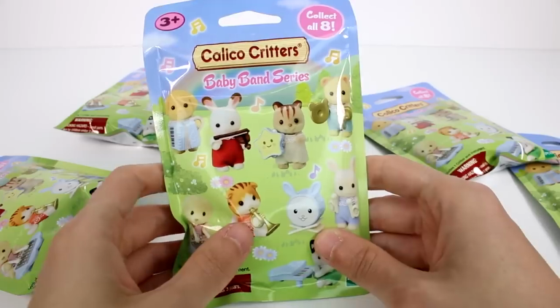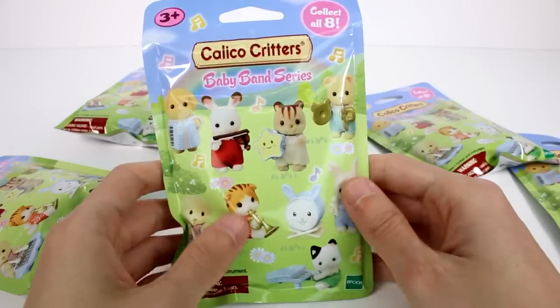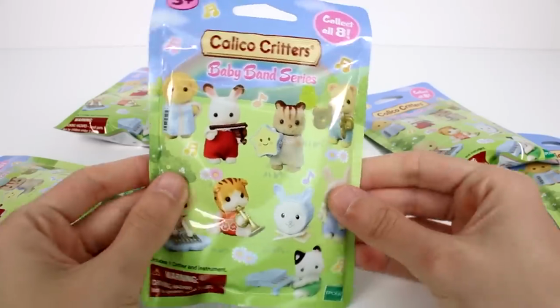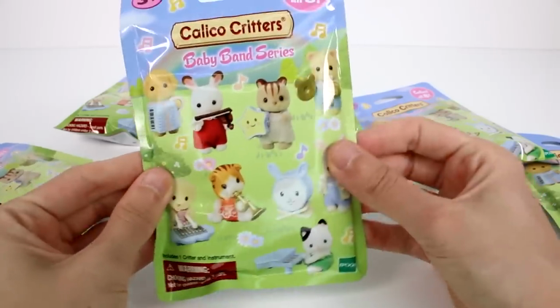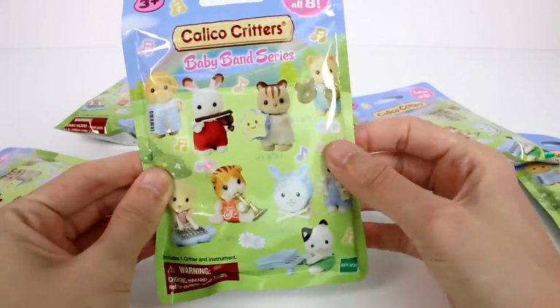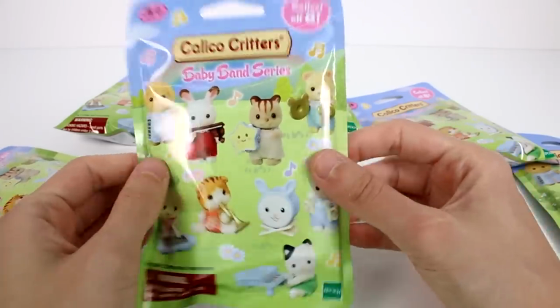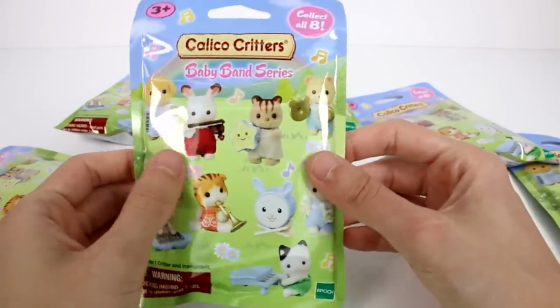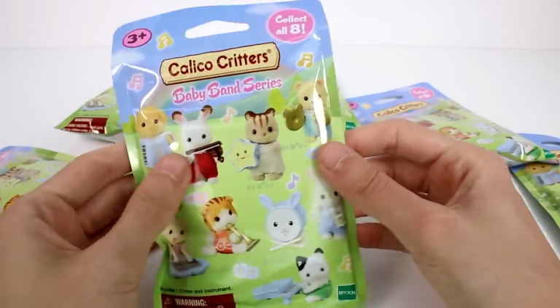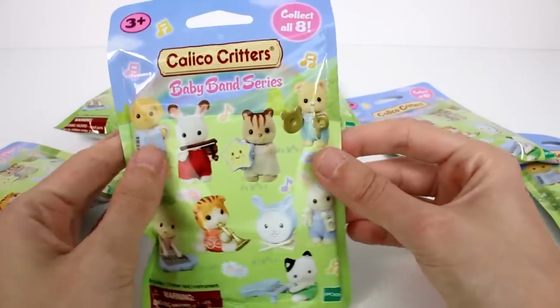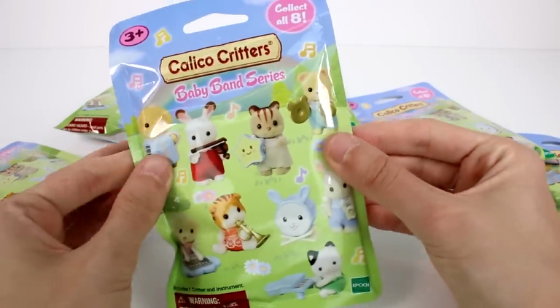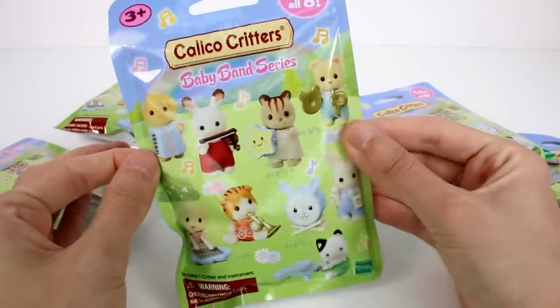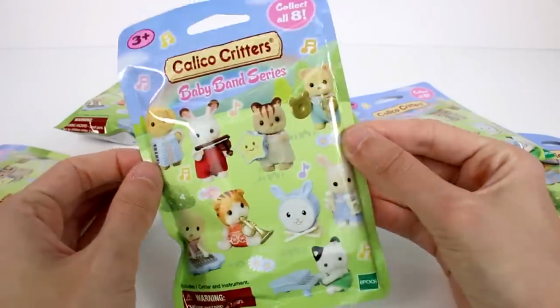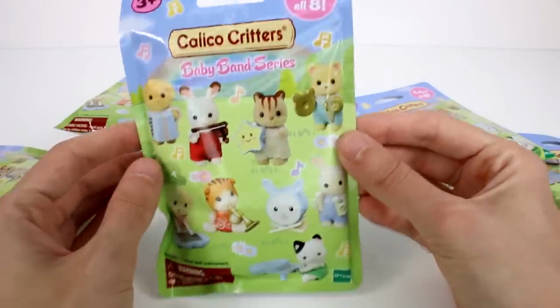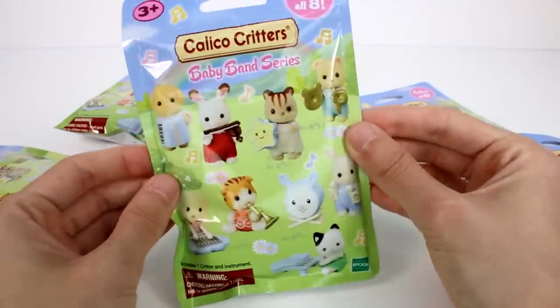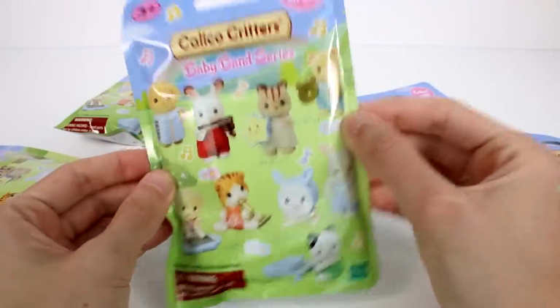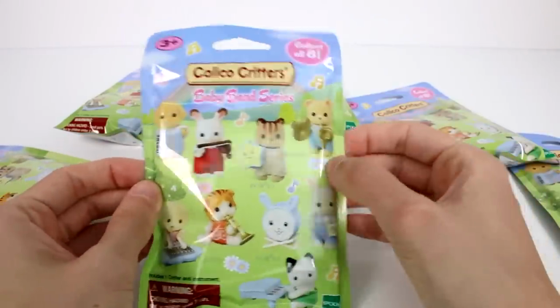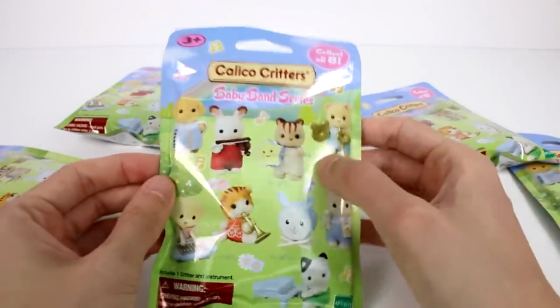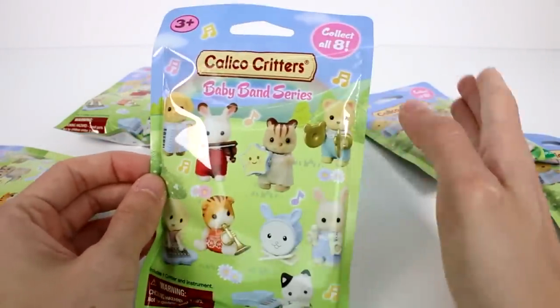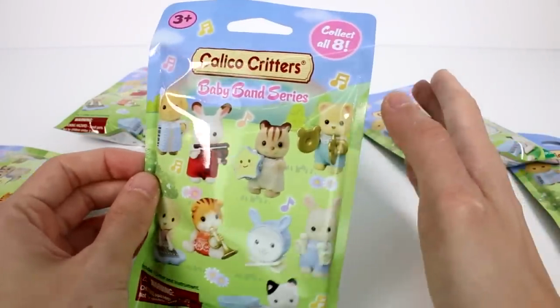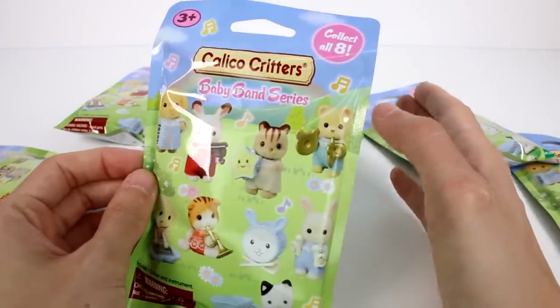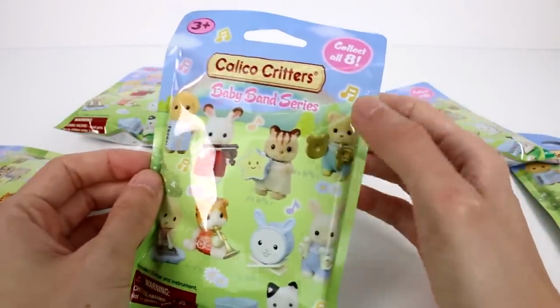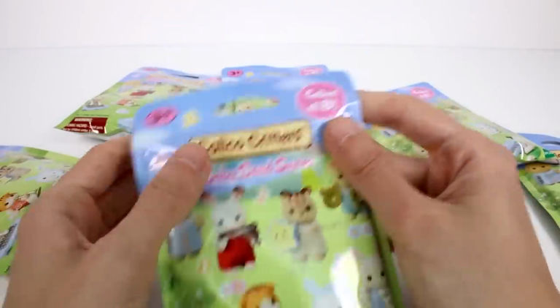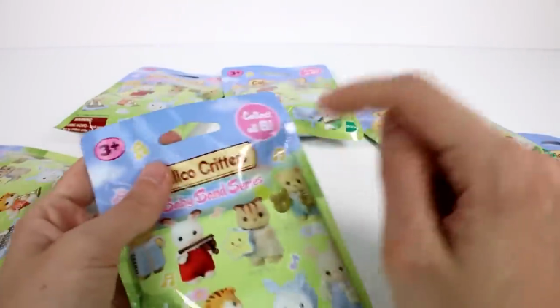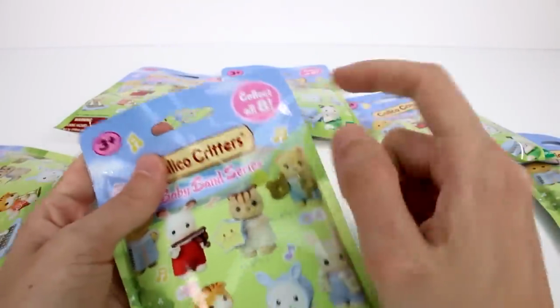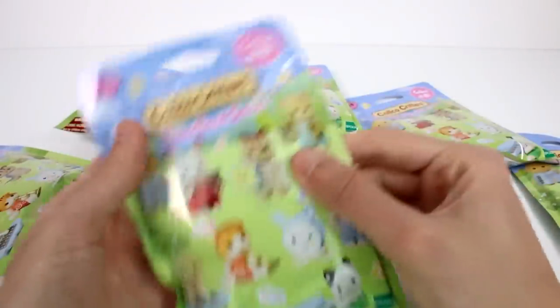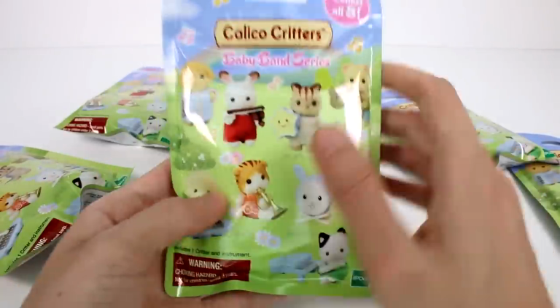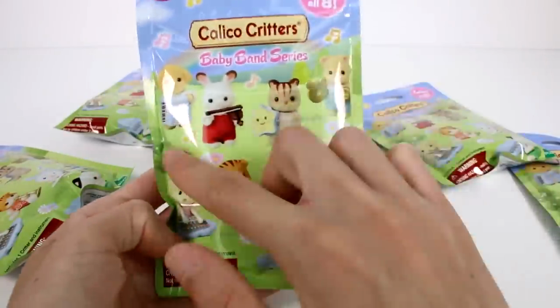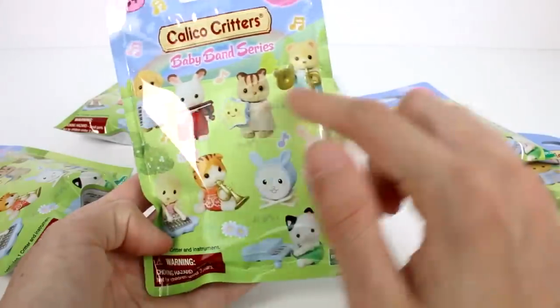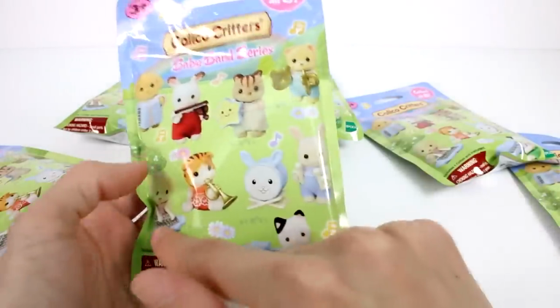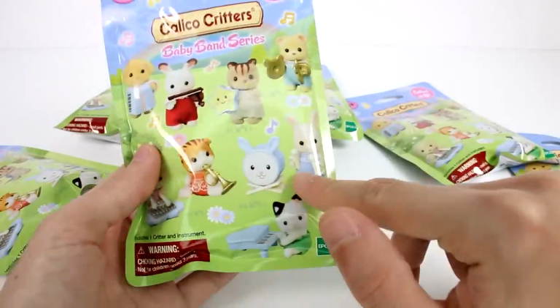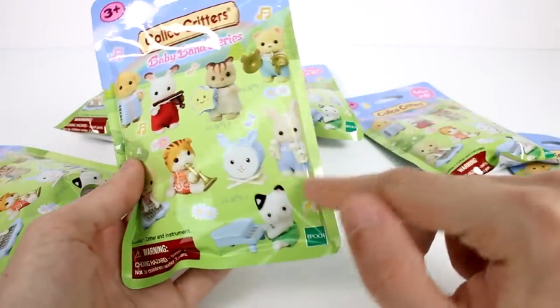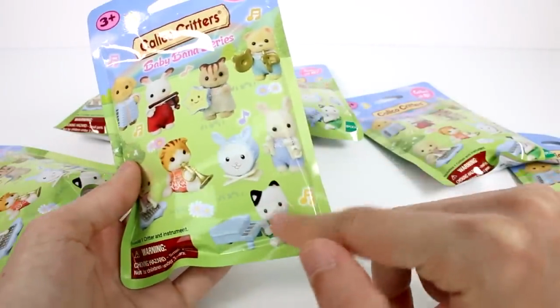Hi everyone, it's Tiffany and I am here with the Calico Critters Baby Band Series Blind Bags. I have six of them to open up with you guys today. There are eight to collect and we can see all eight right here on the front.